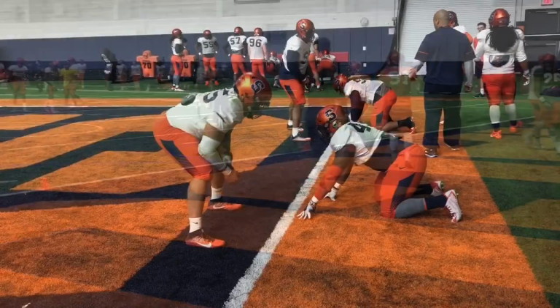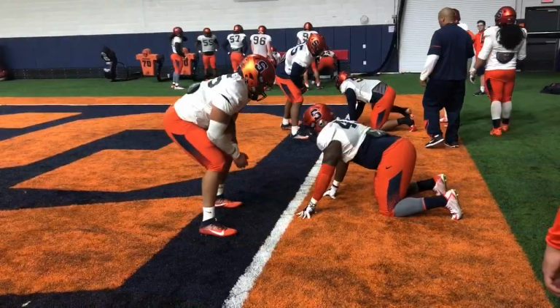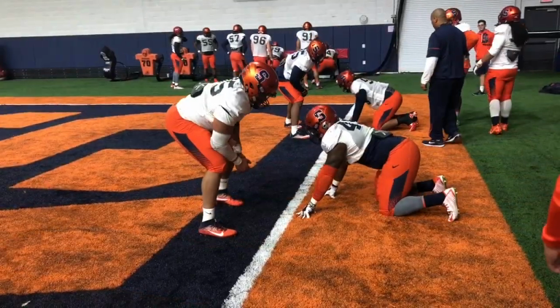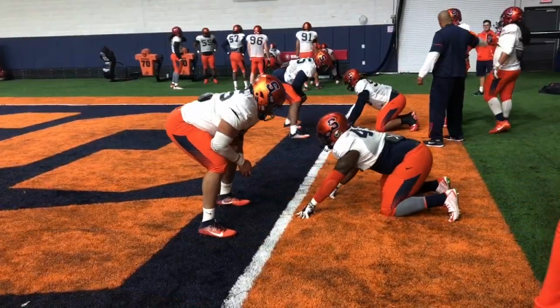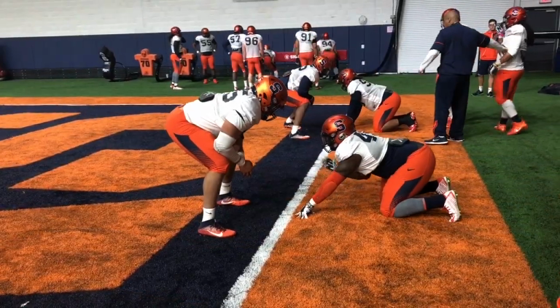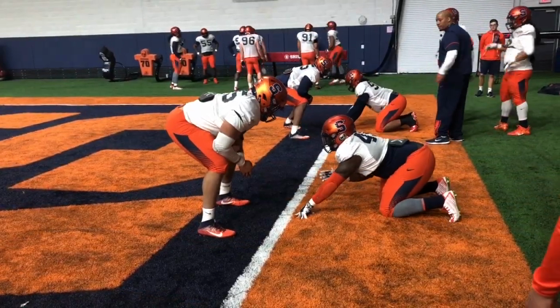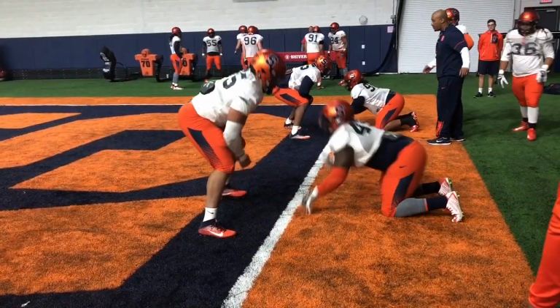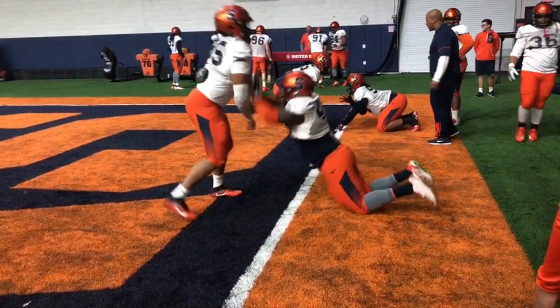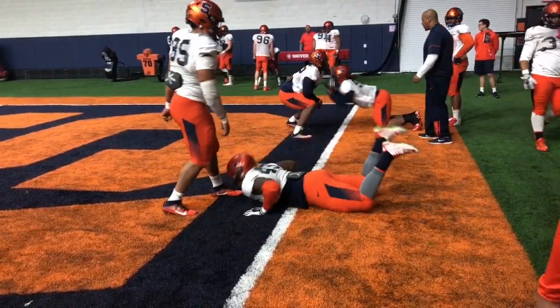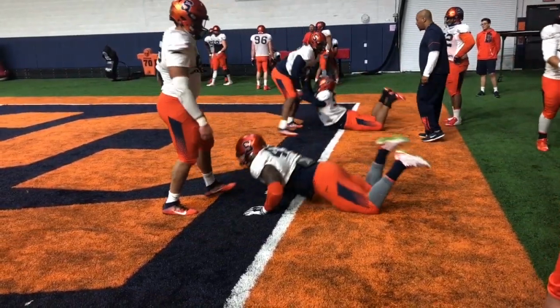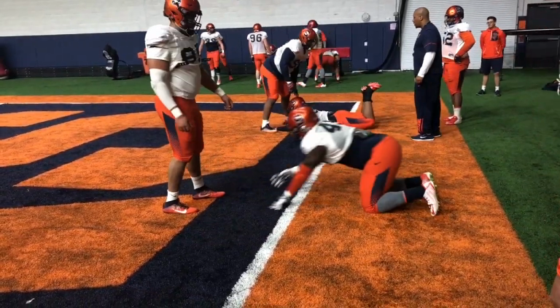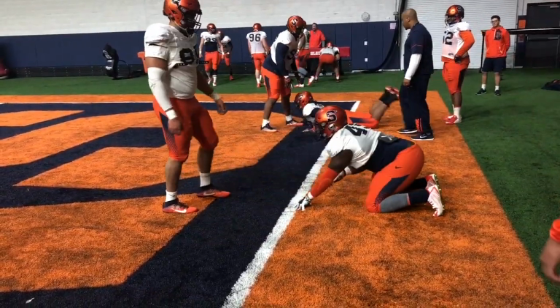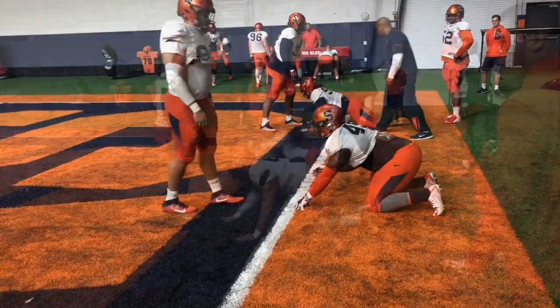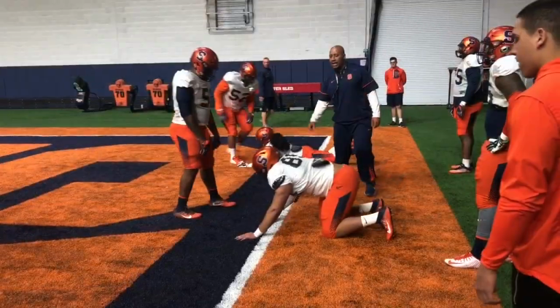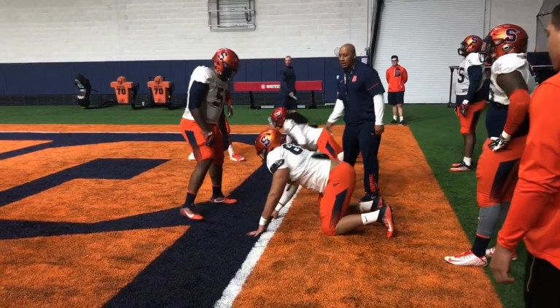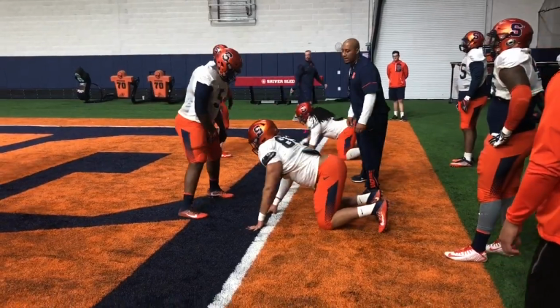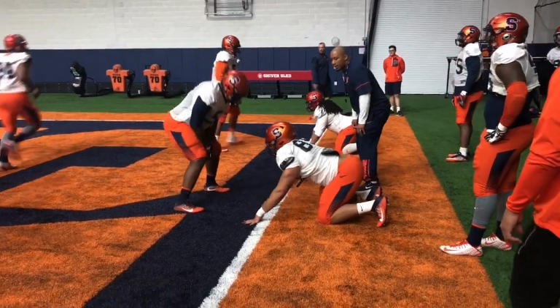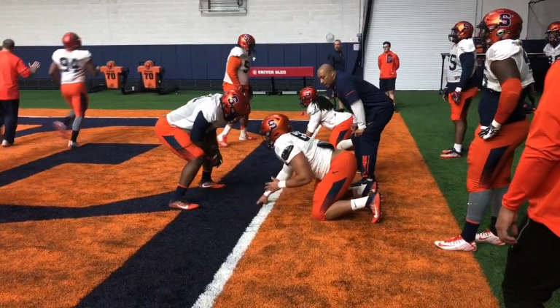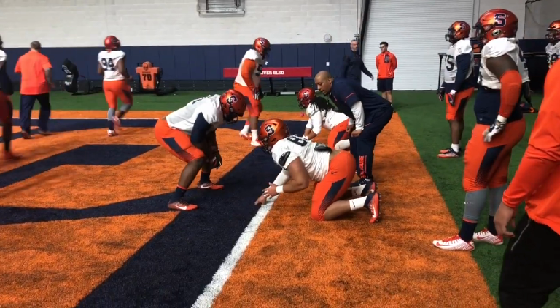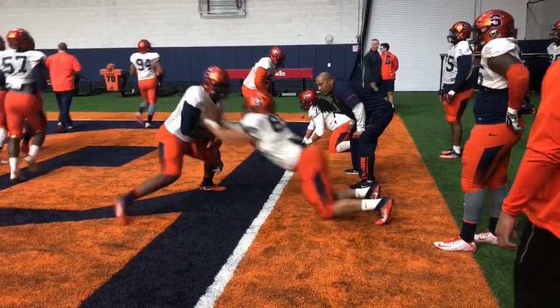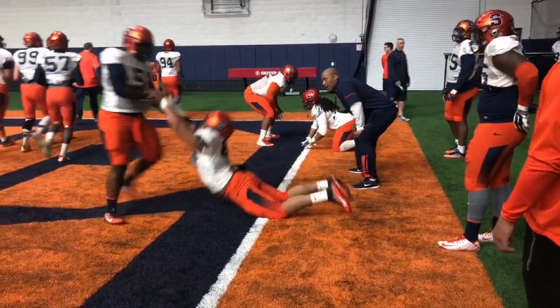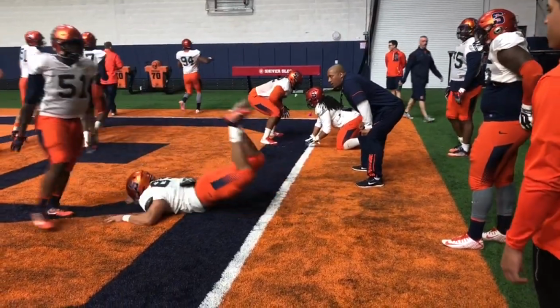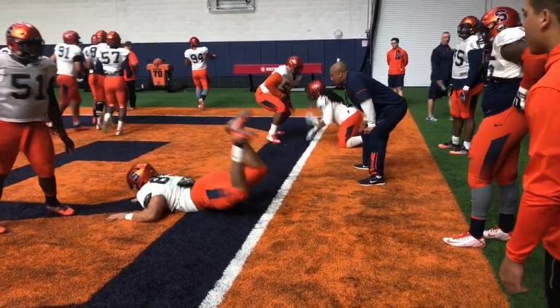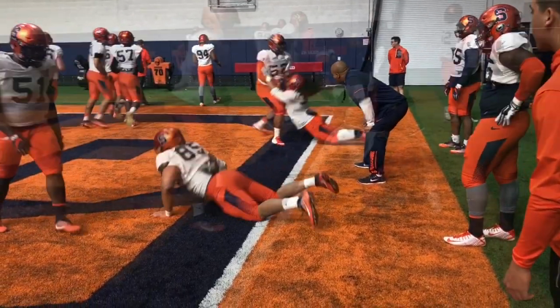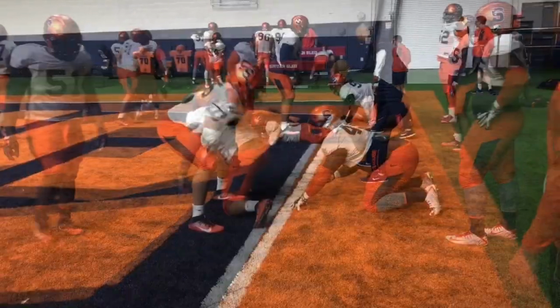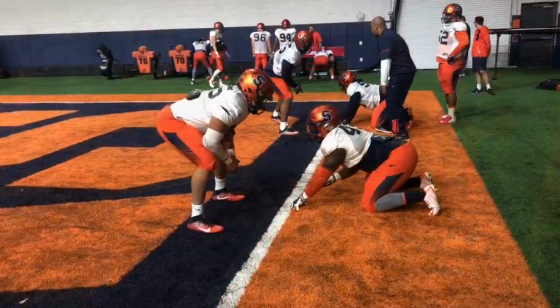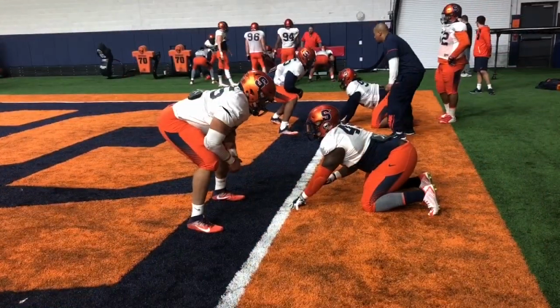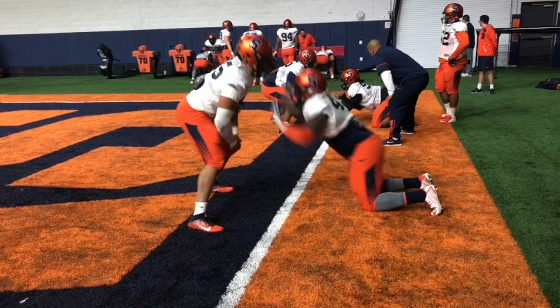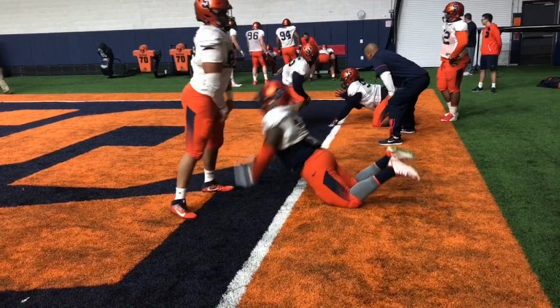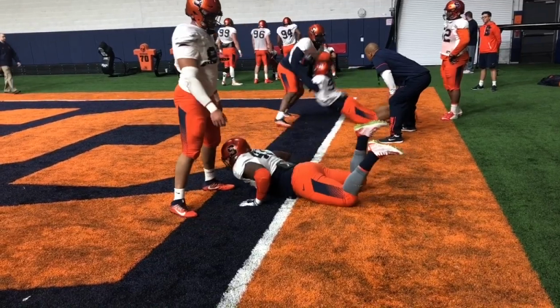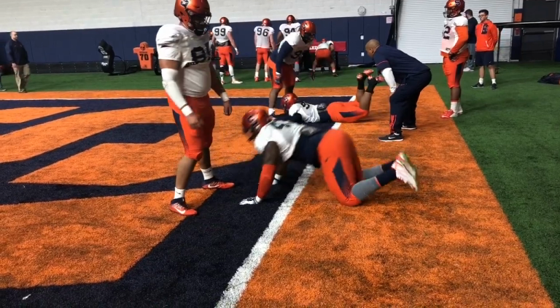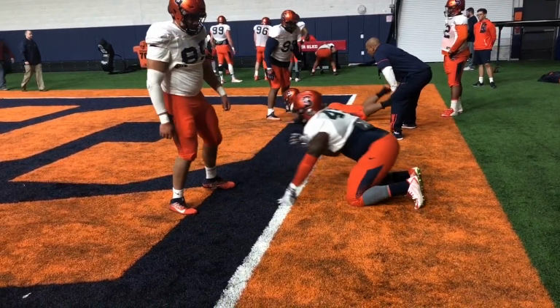Here we have the D-line working acceleration through the hips and the quick strike with the hands. Josh Black is a natural and you can see it when he comes off the edge. Kenneth Ruff and Chris Elmore will be fun to watch as they develop in the spring as well.